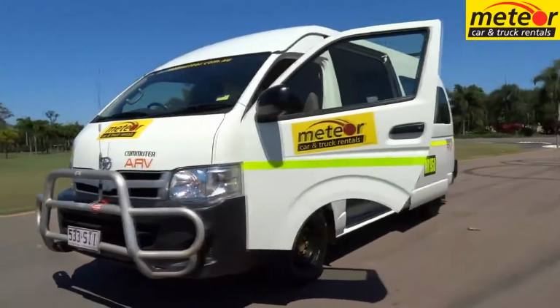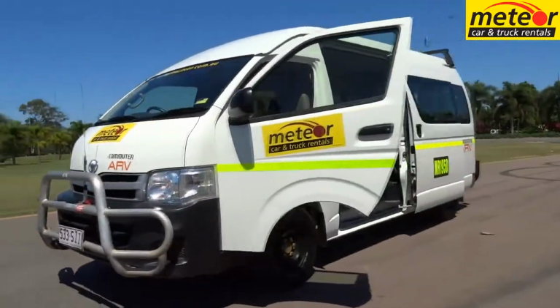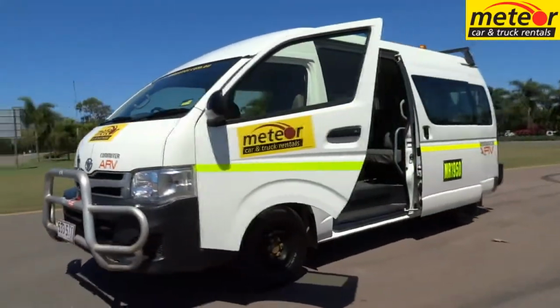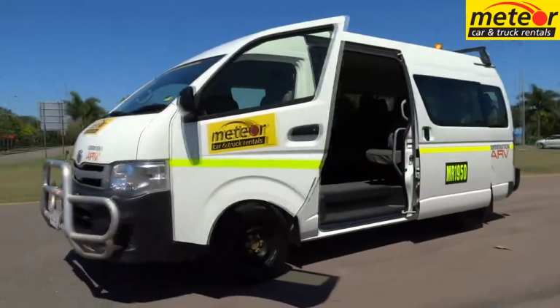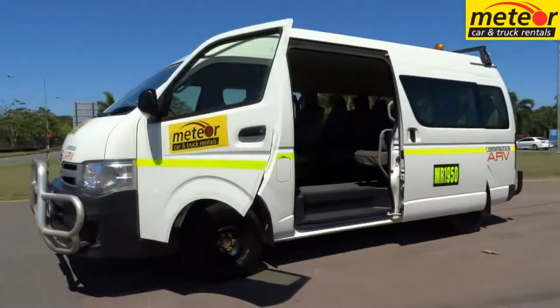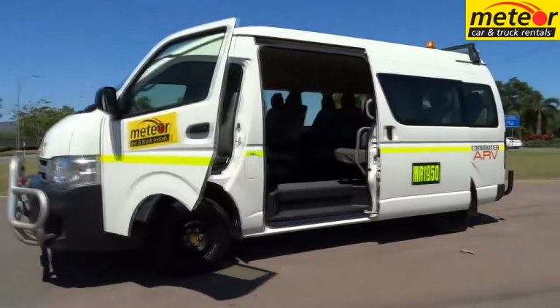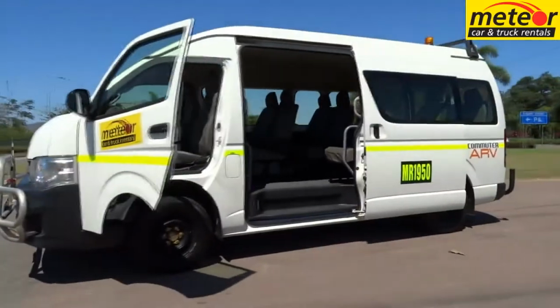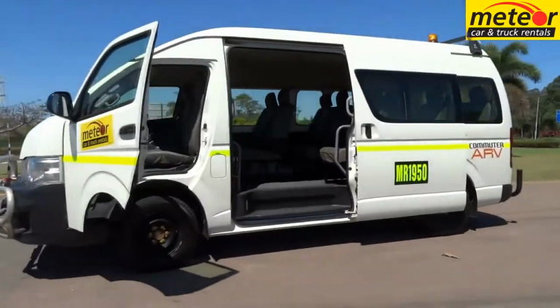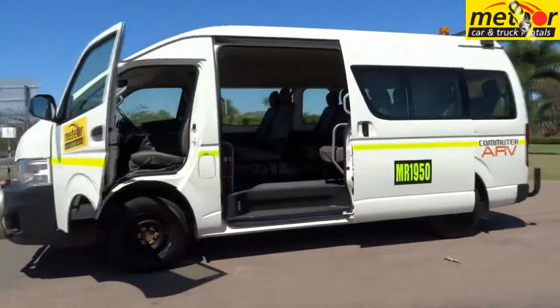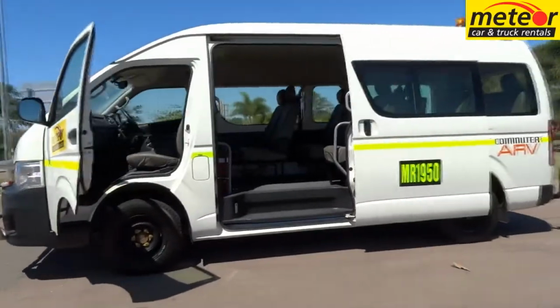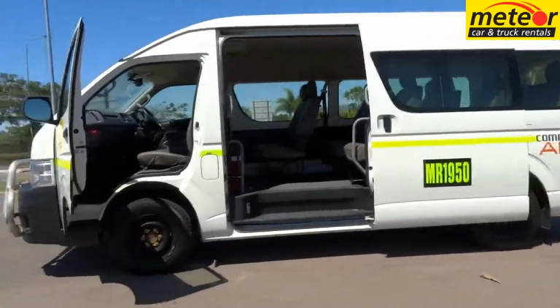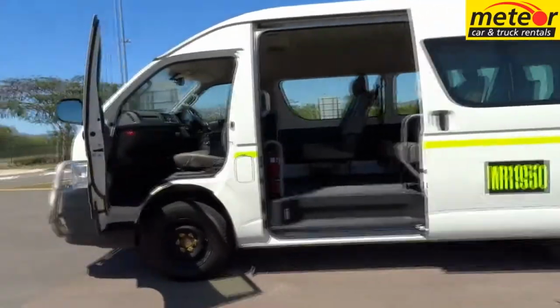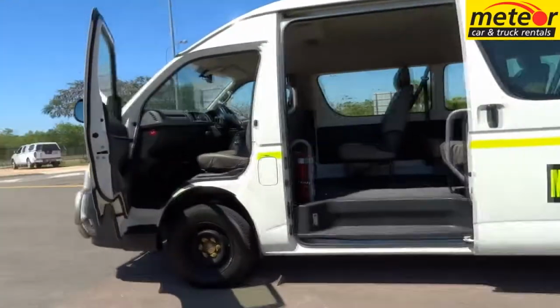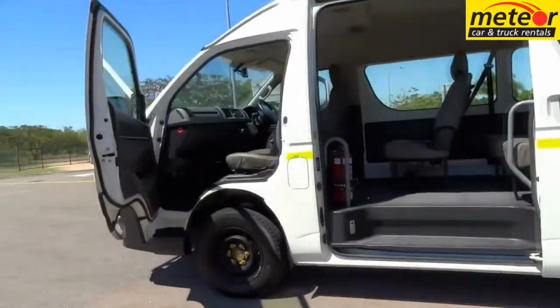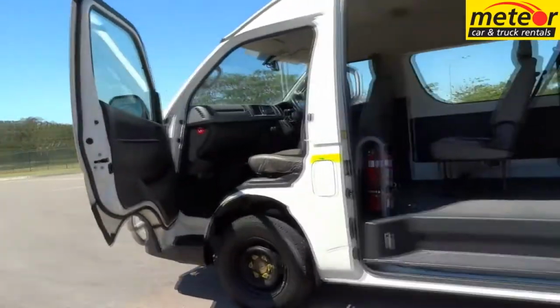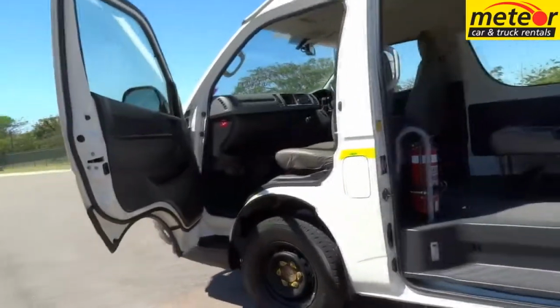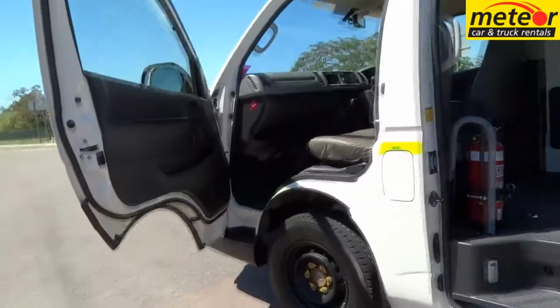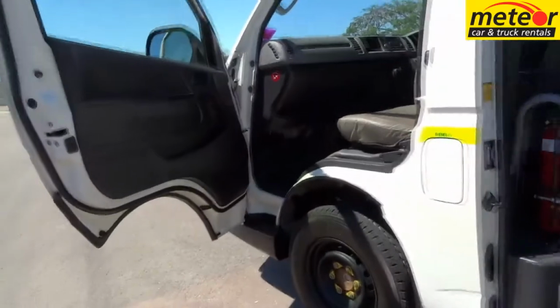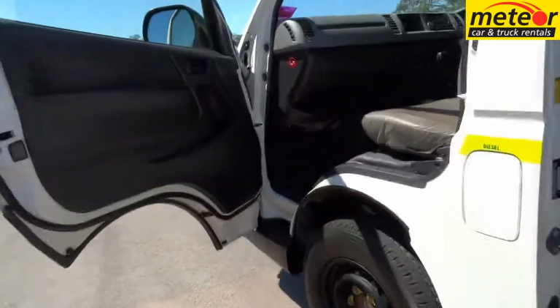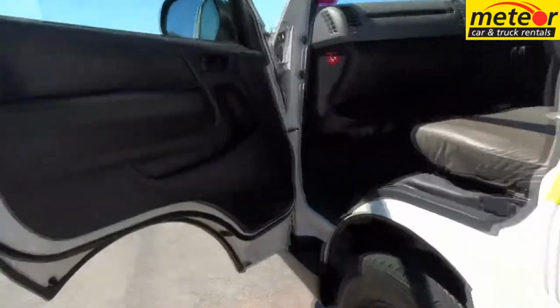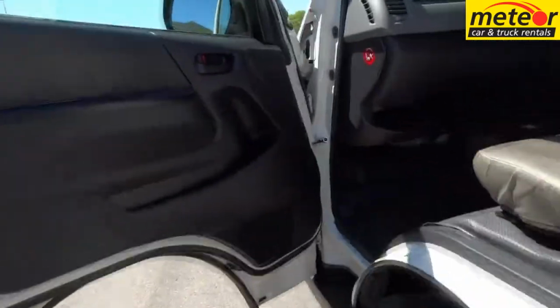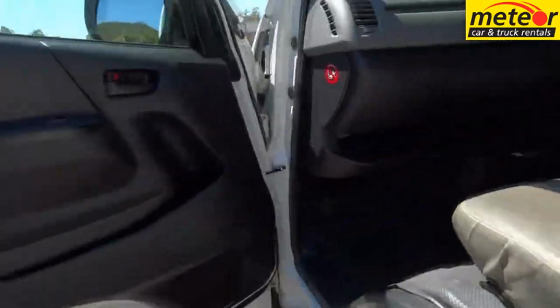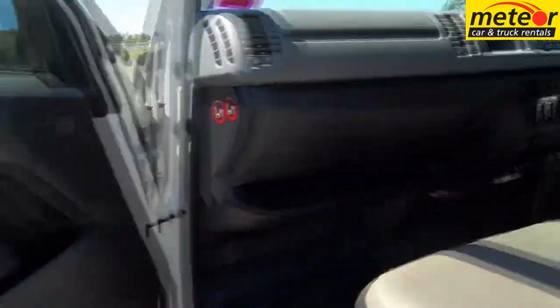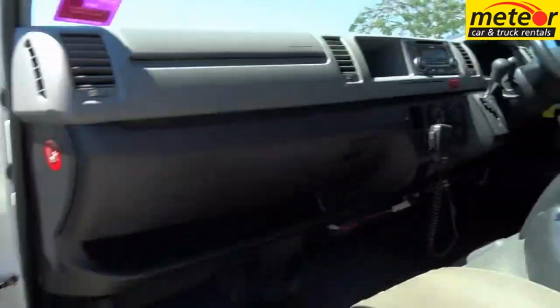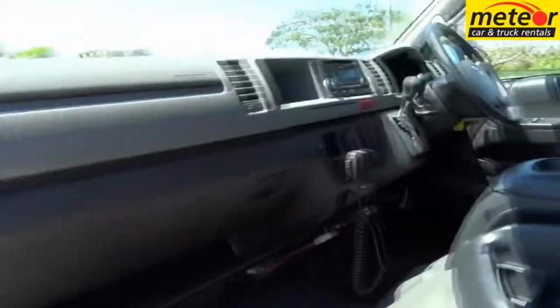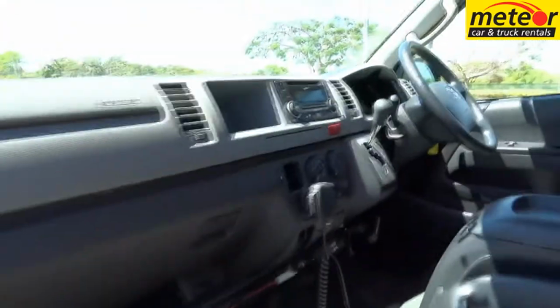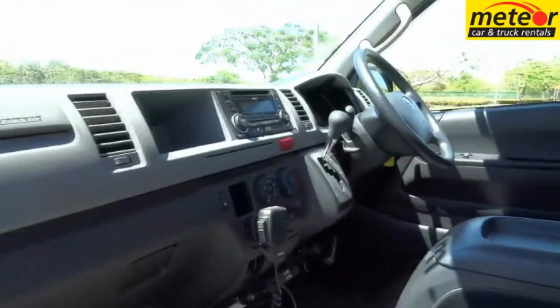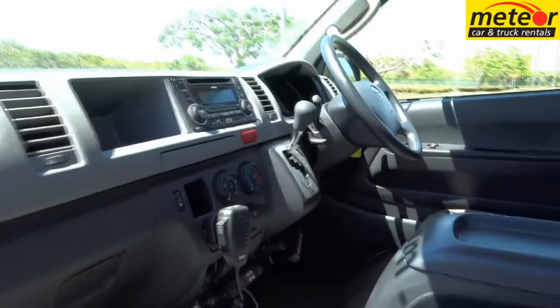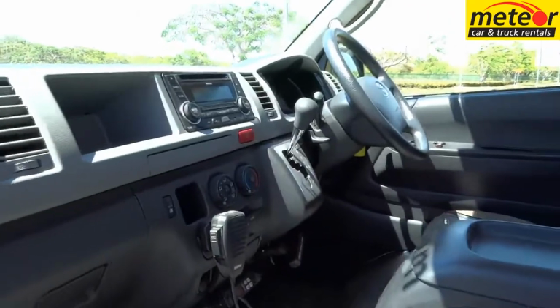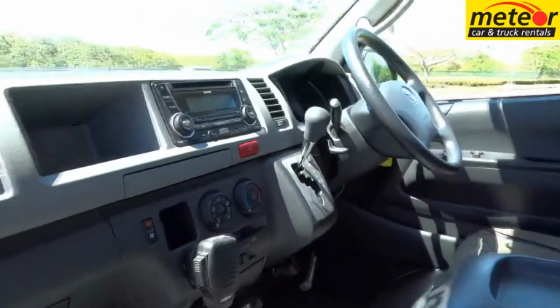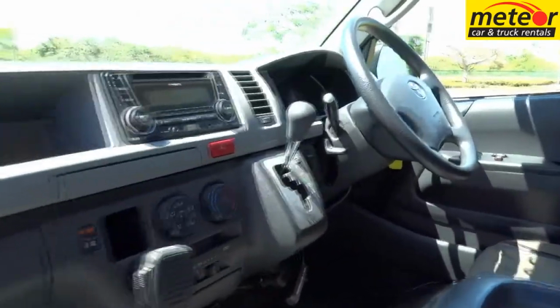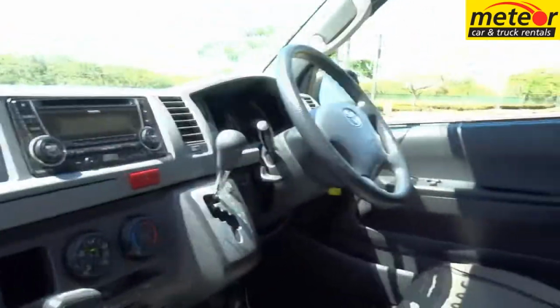The Toyota Commuter ARV High Rider 12-seat minibus is exclusive to Meteor and features a 35mm lift in ground clearance. Sump and transmission guards provide underbody protection.